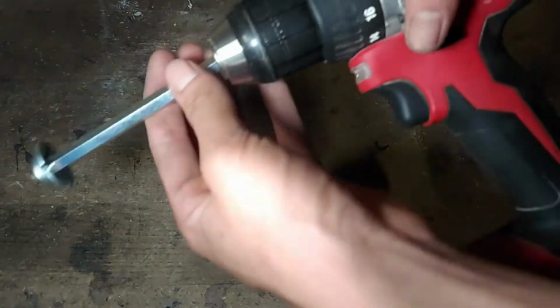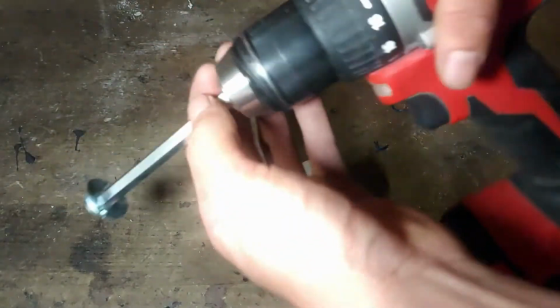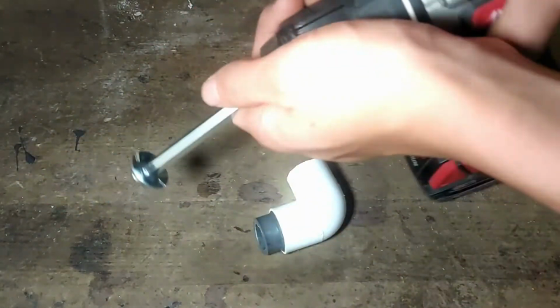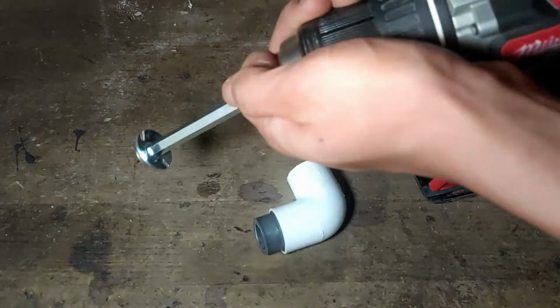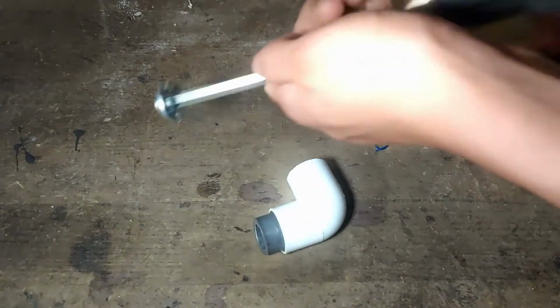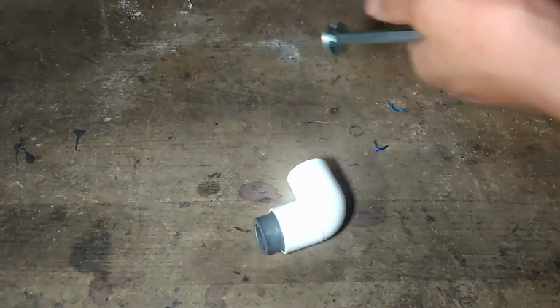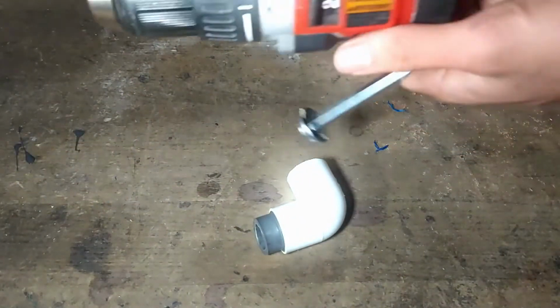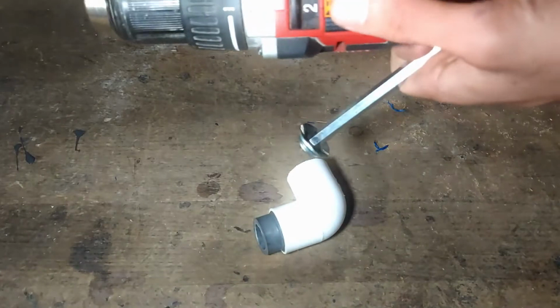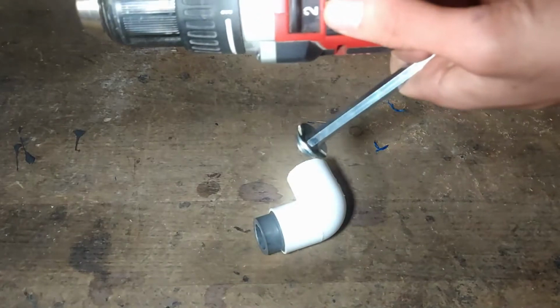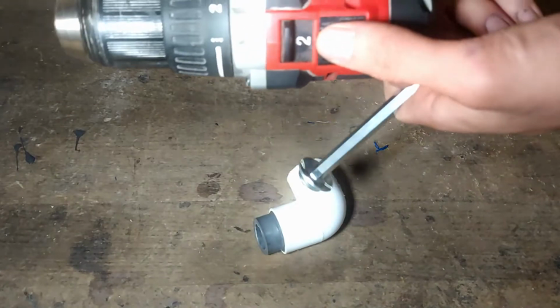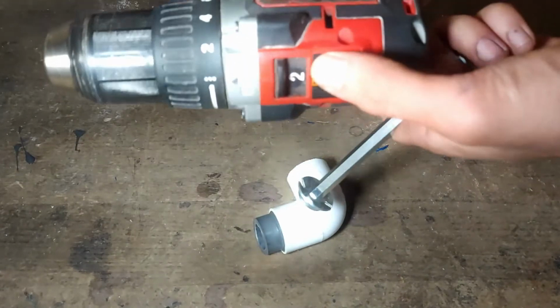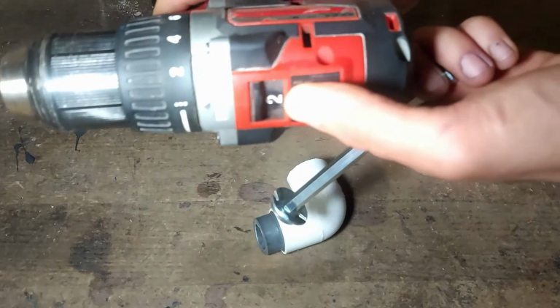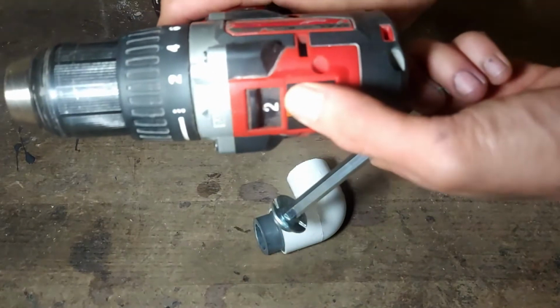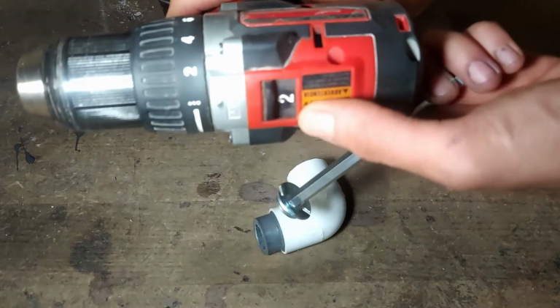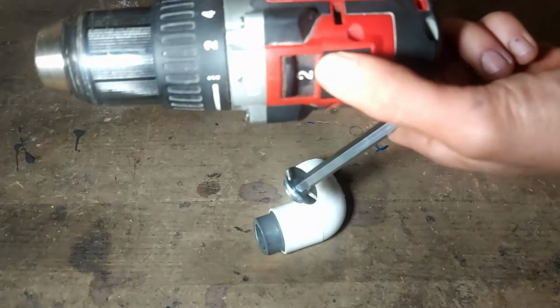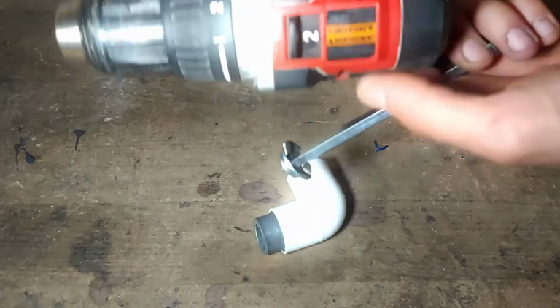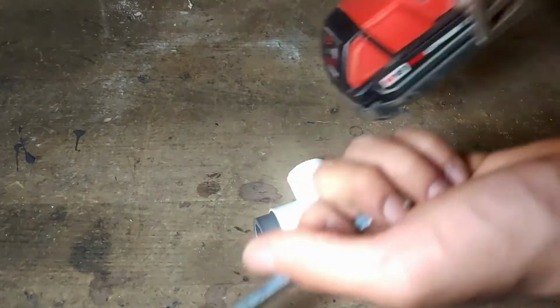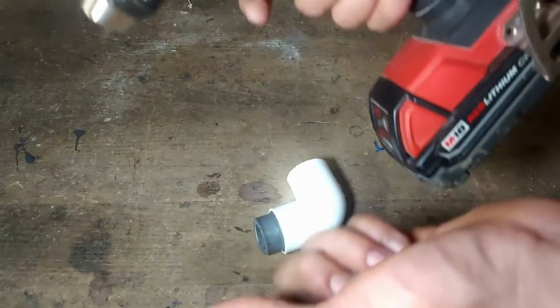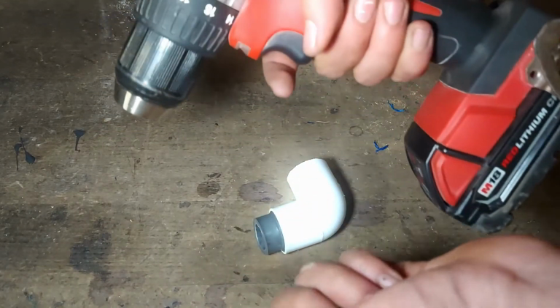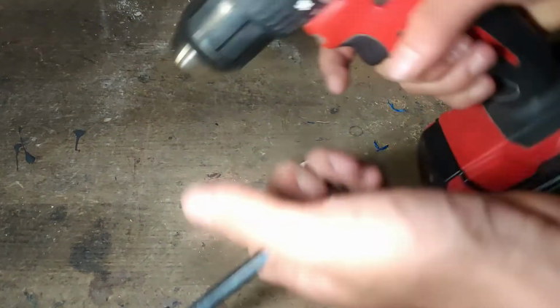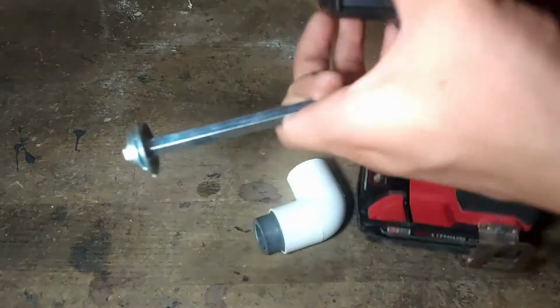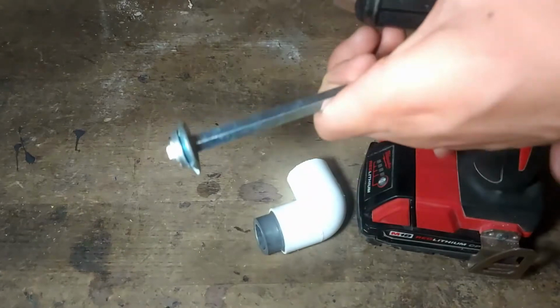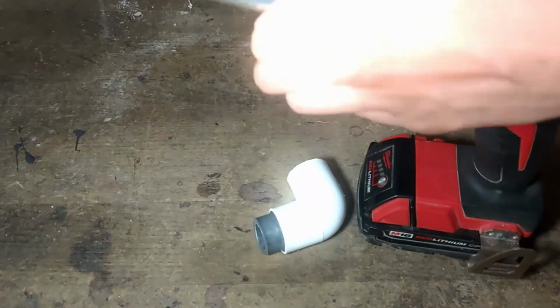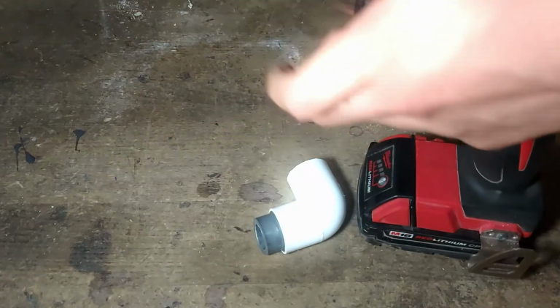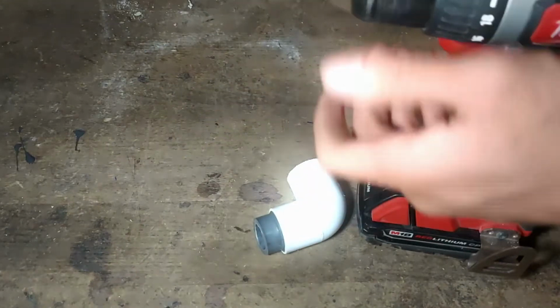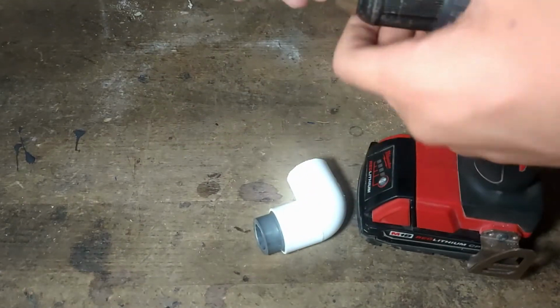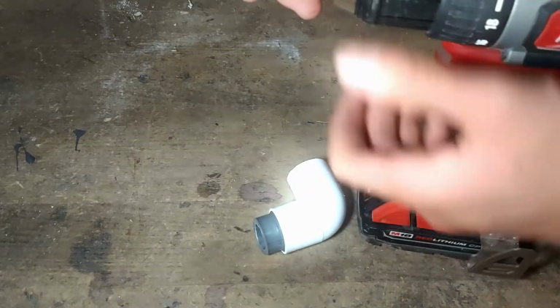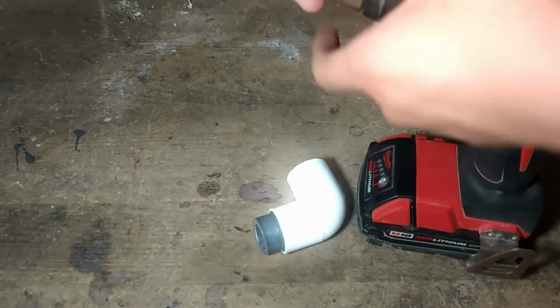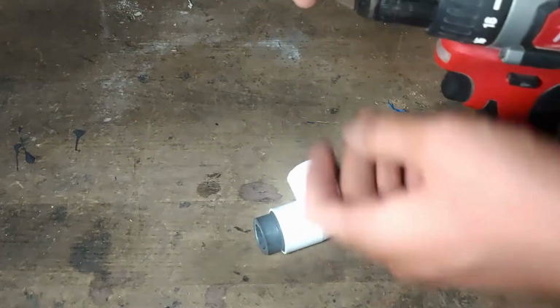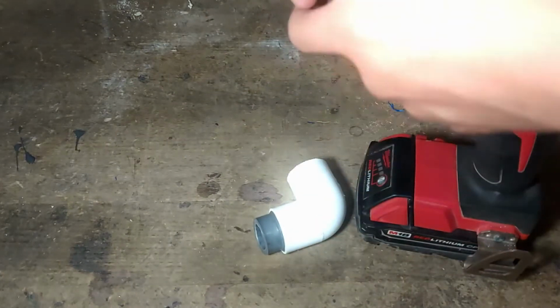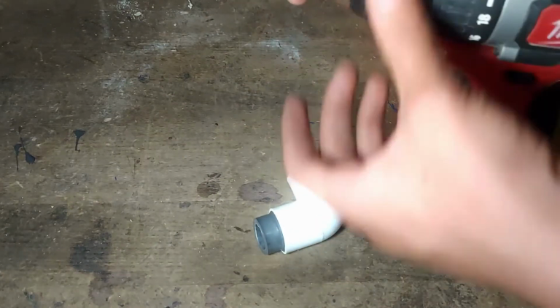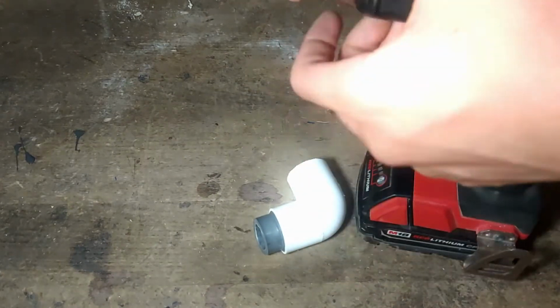You will want to make sure that you're using a heavy-duty drill with a speed switch. Mine is the Milwaukee brushless cordless model, but you can really use any drill that has that feature.